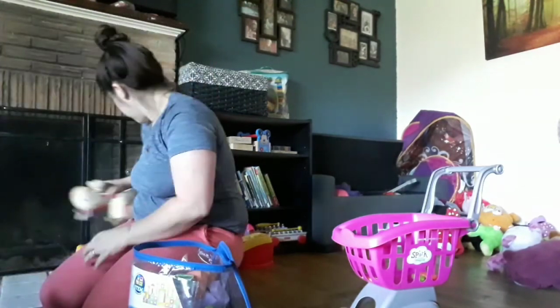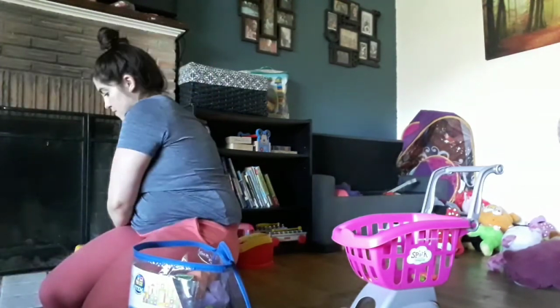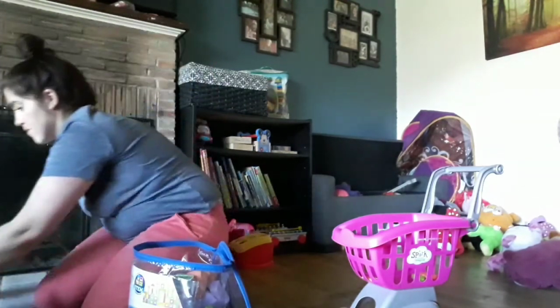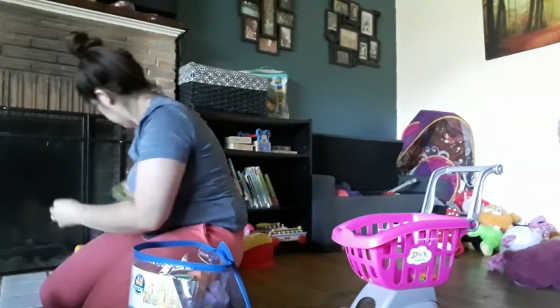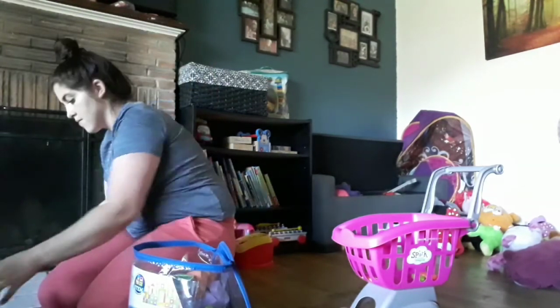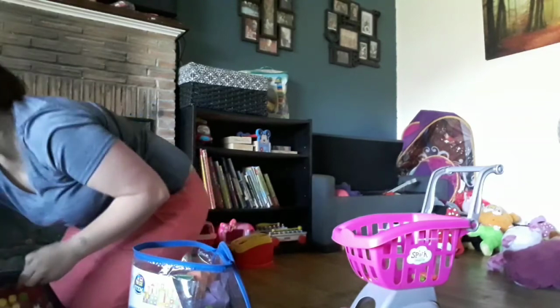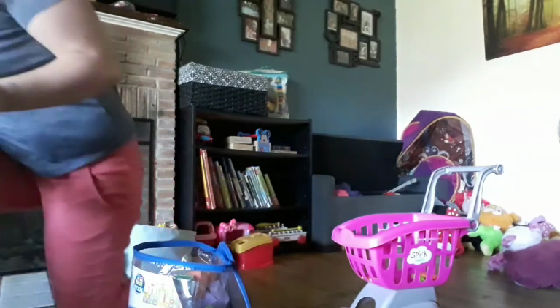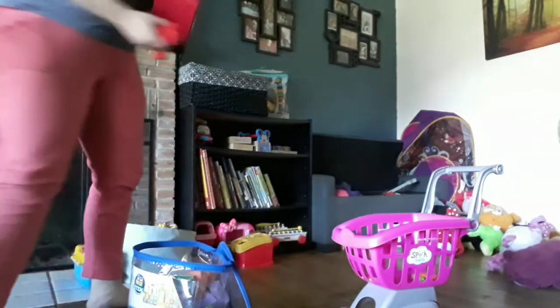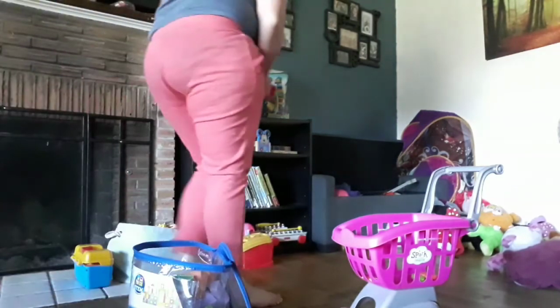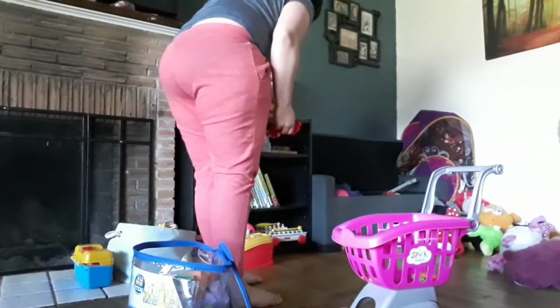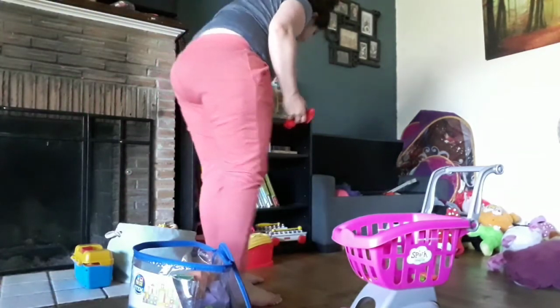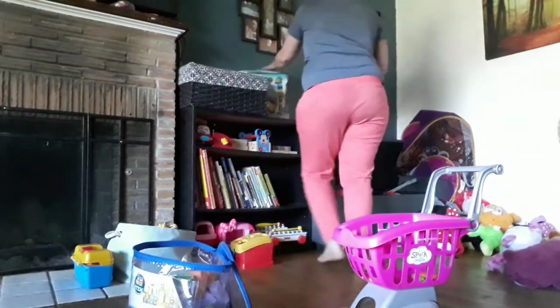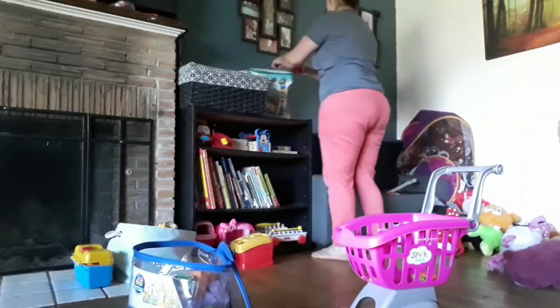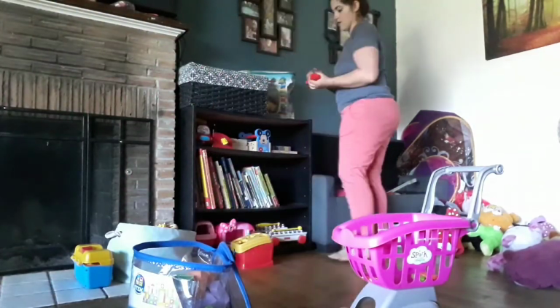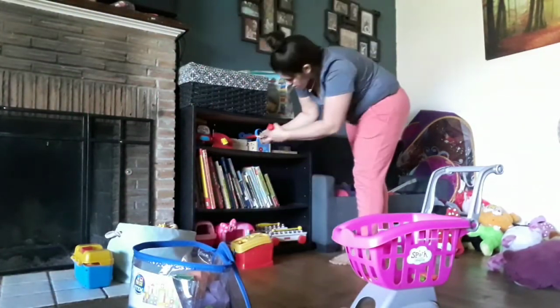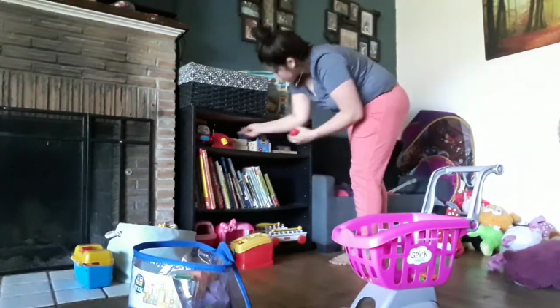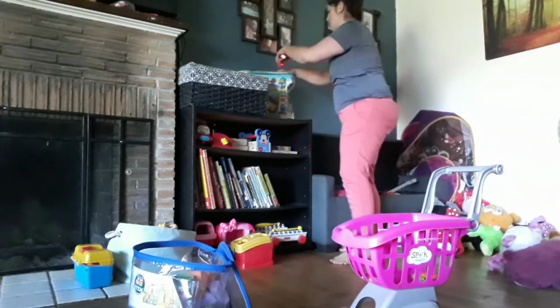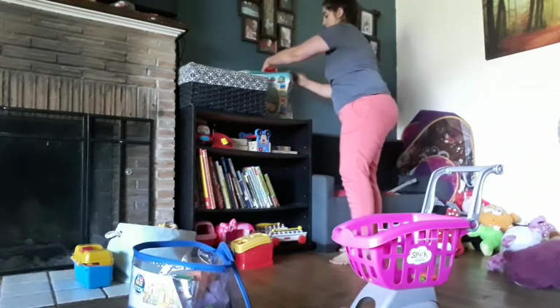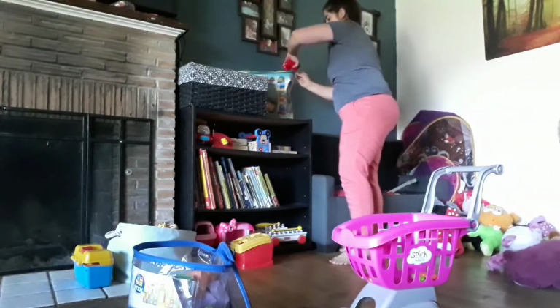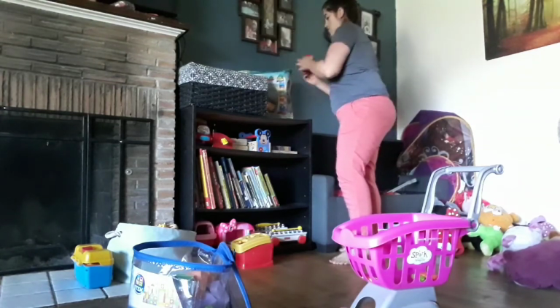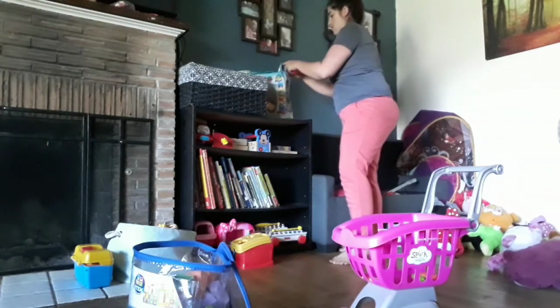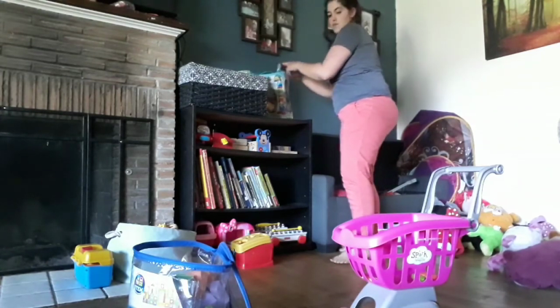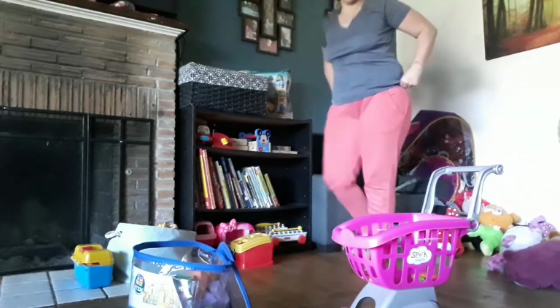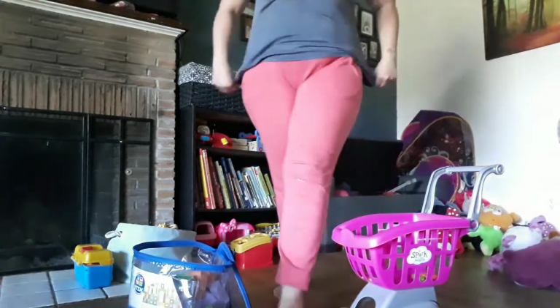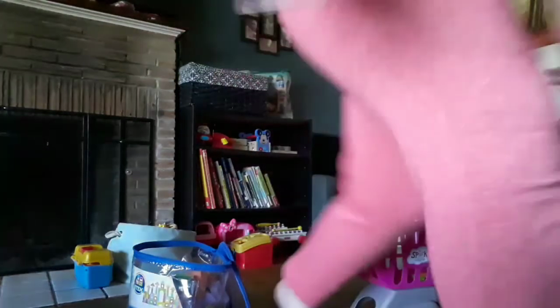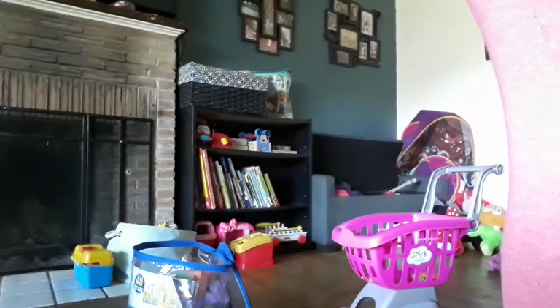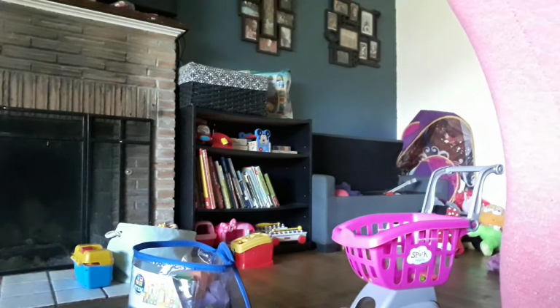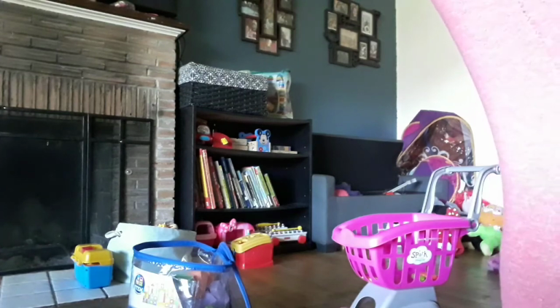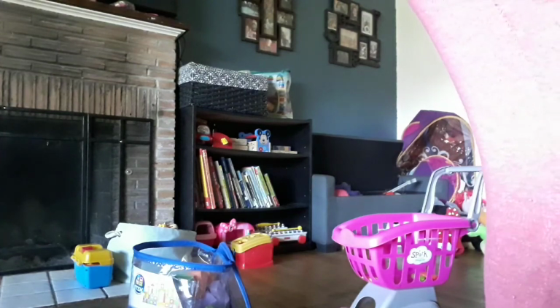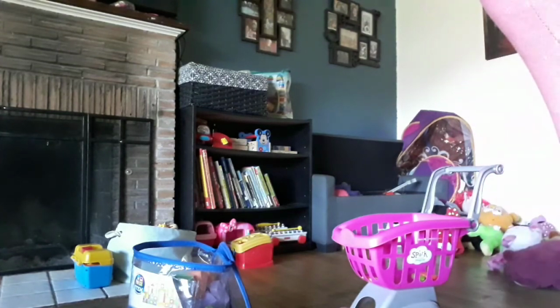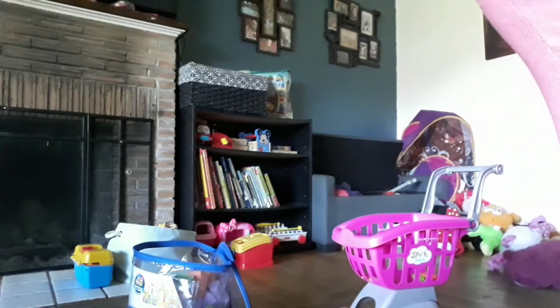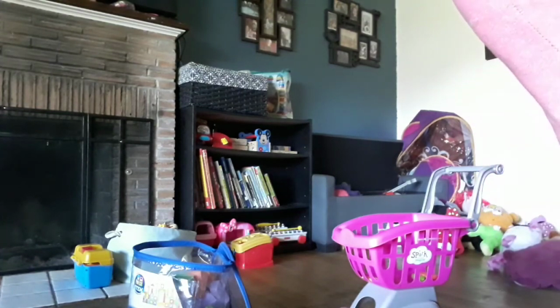I put them on the couch for now, because when they want to get in their toy box they first take every single one of their stuffed animals off and throw them on the floor, and then they can get into their toy box. So it's not the best system, but it's what we do for now.